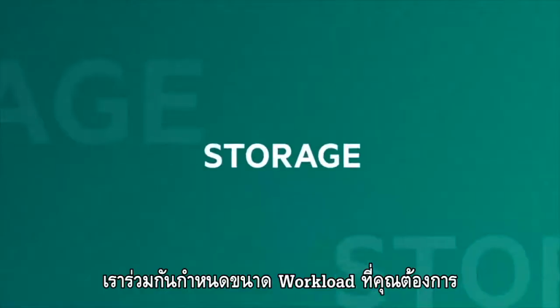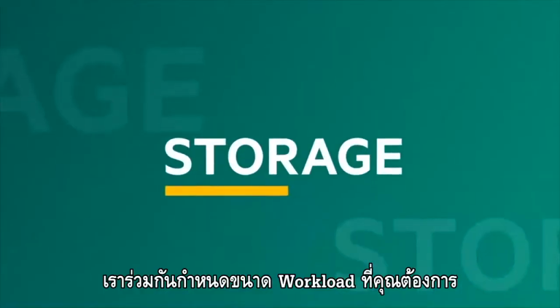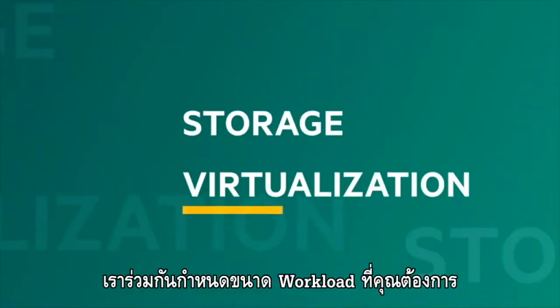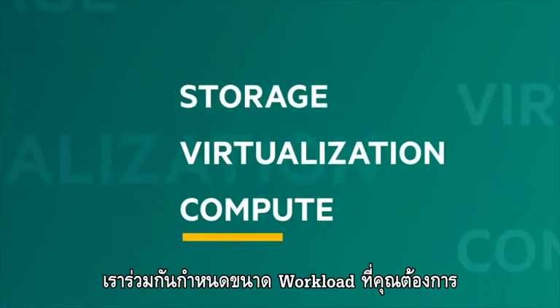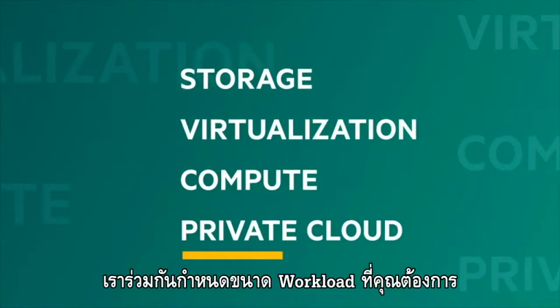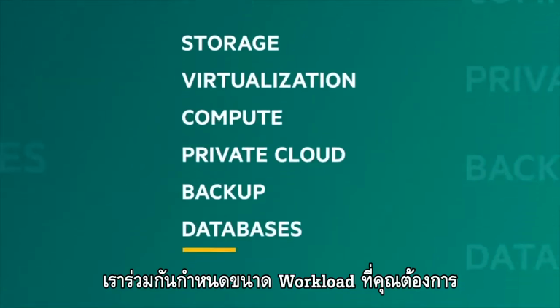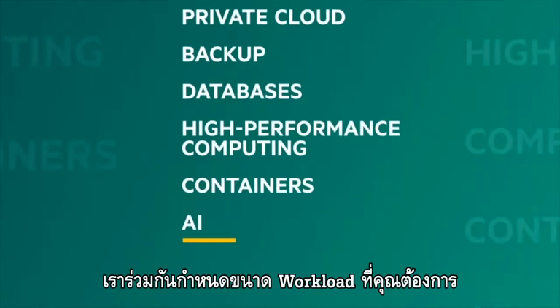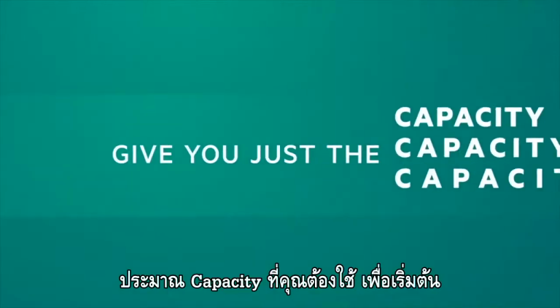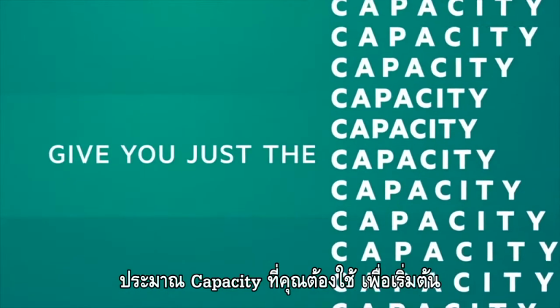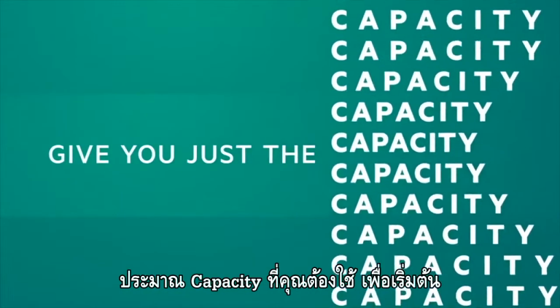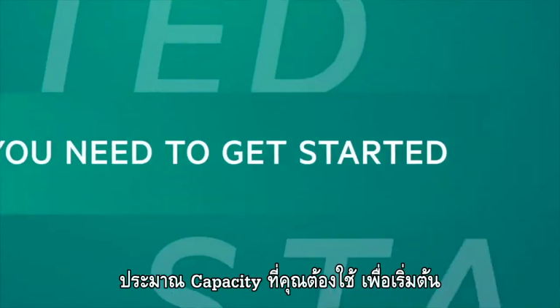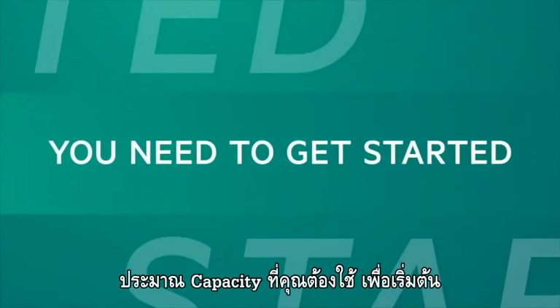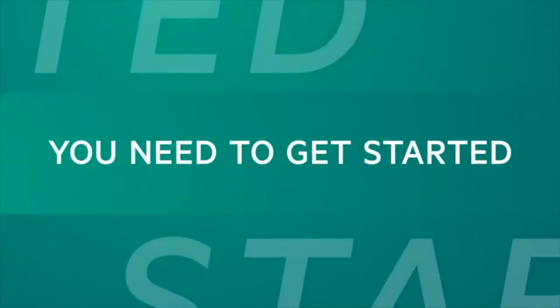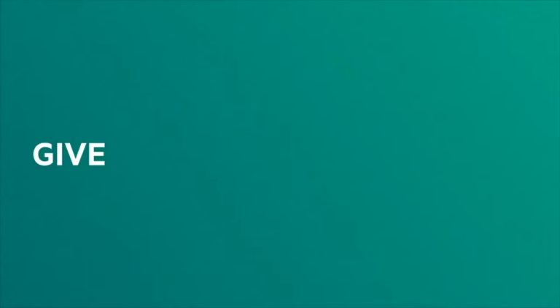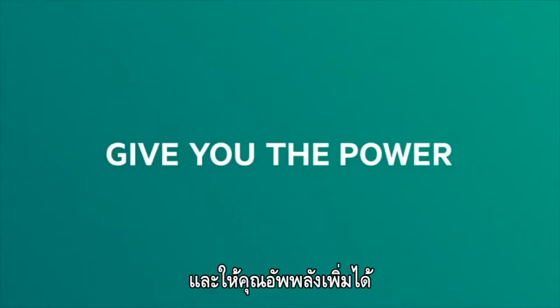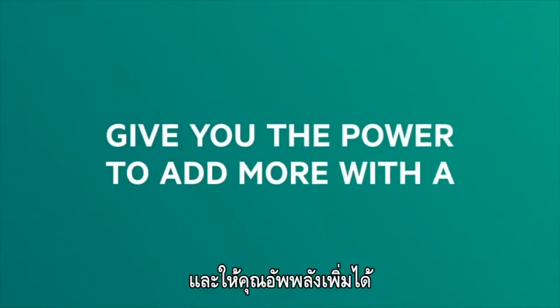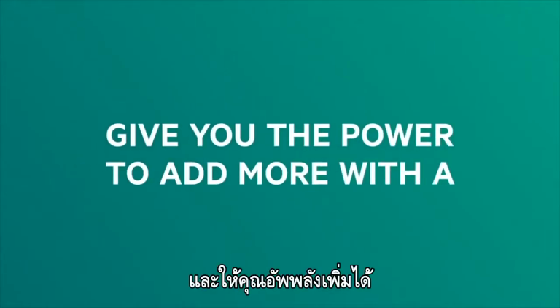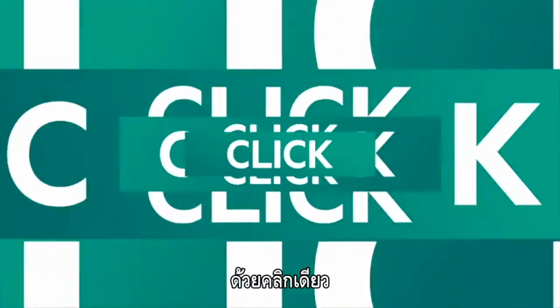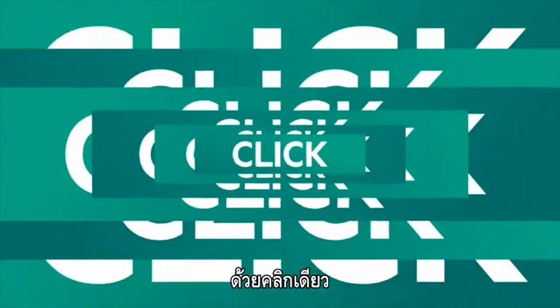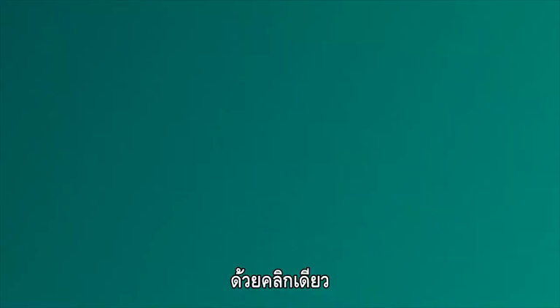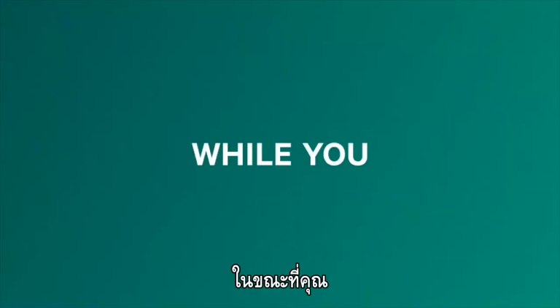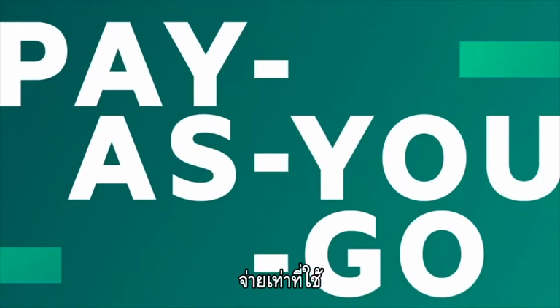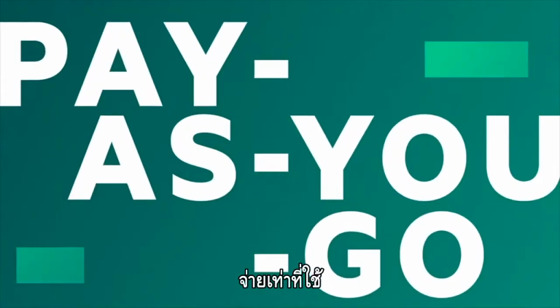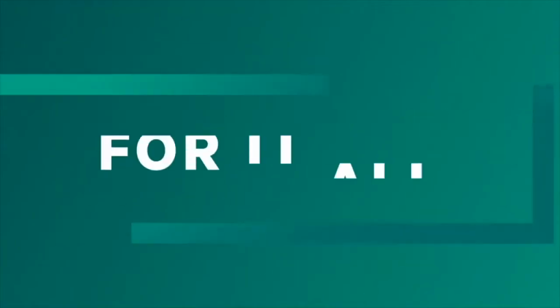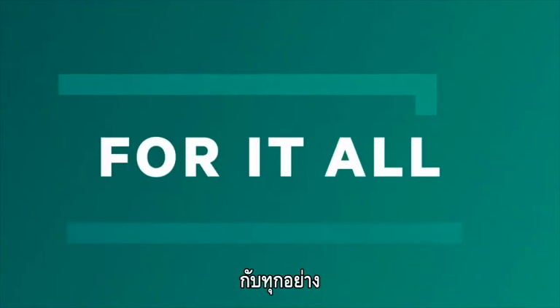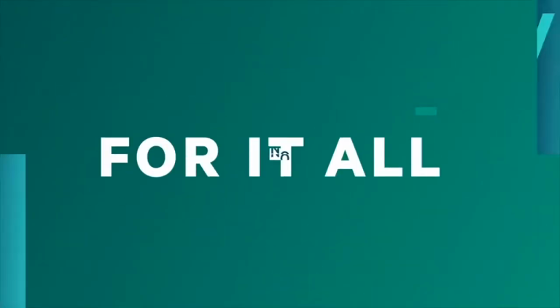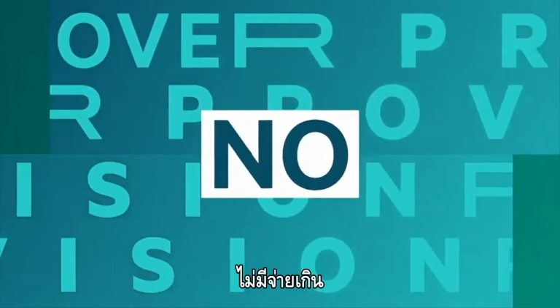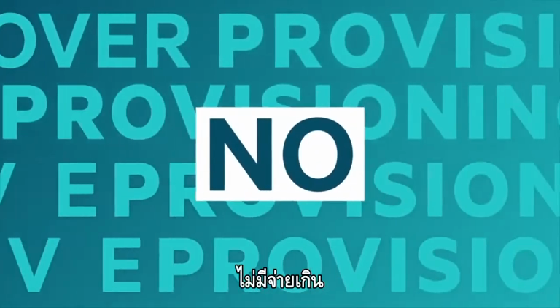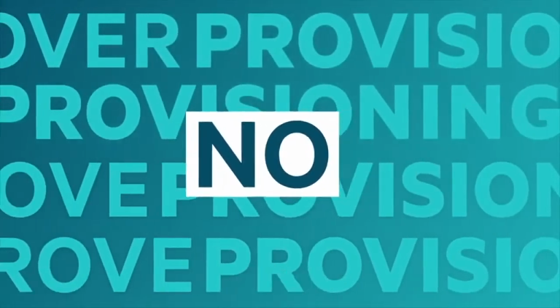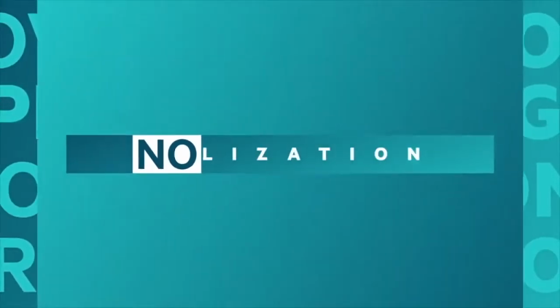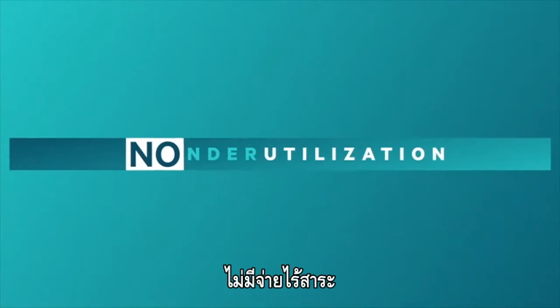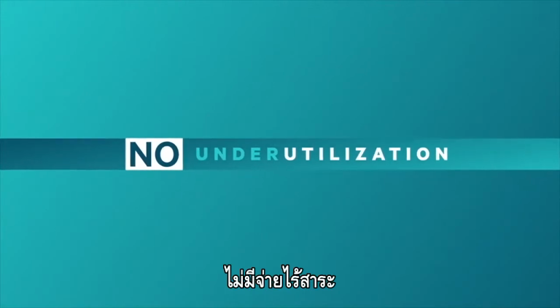Together, we determine what workloads you need, give you just the capacity you need to get started, and give you the power to add more with a click — while you pay as you go for it all. No over-provisioning. No under-utilization.